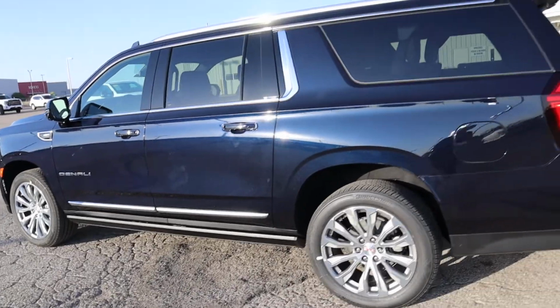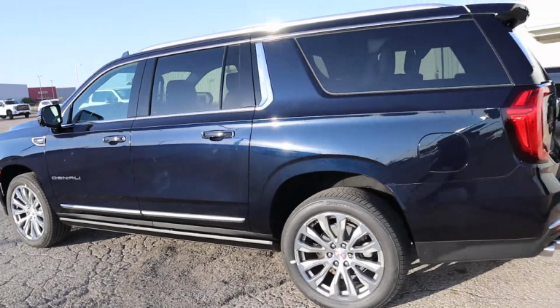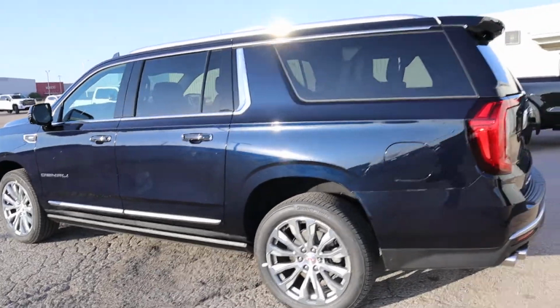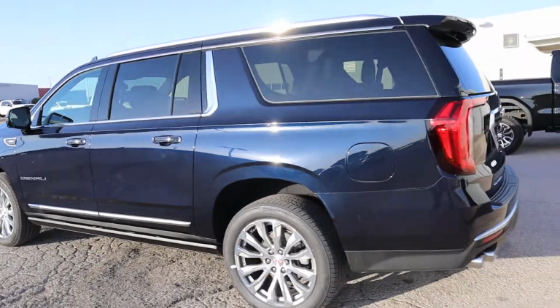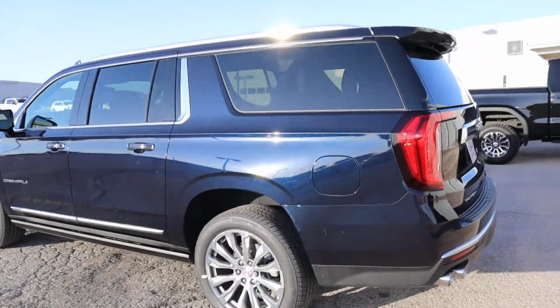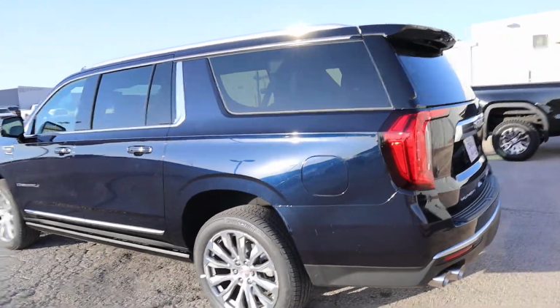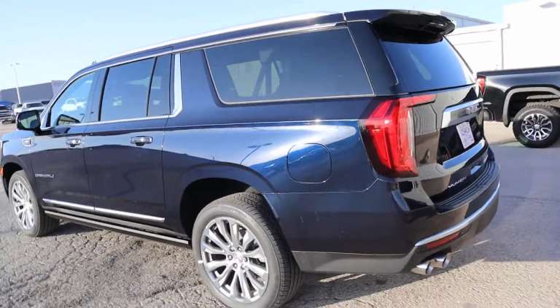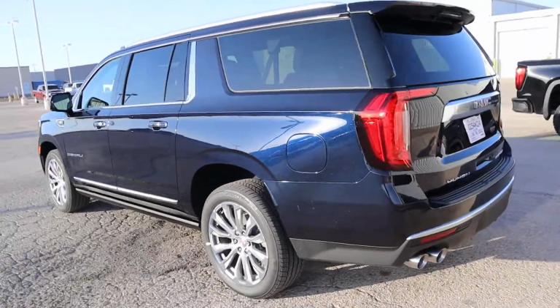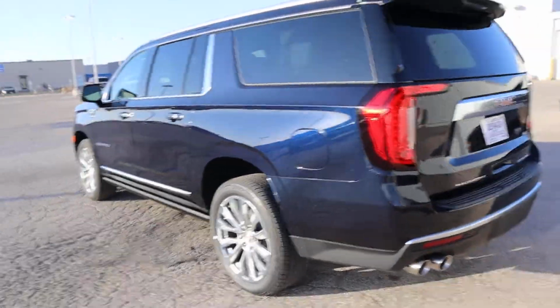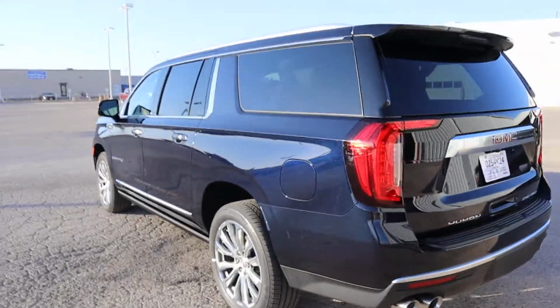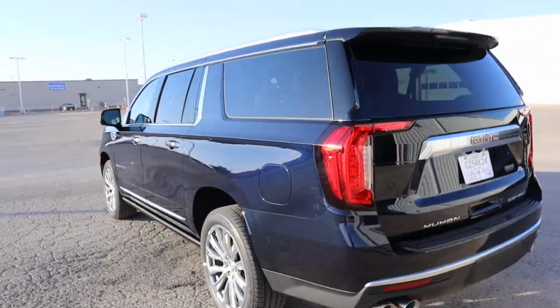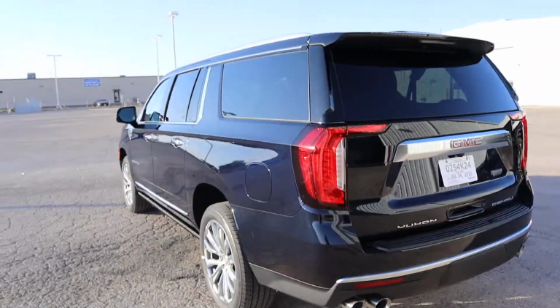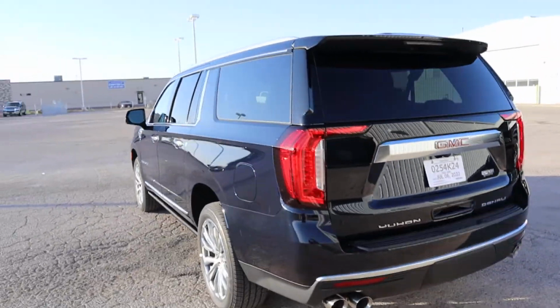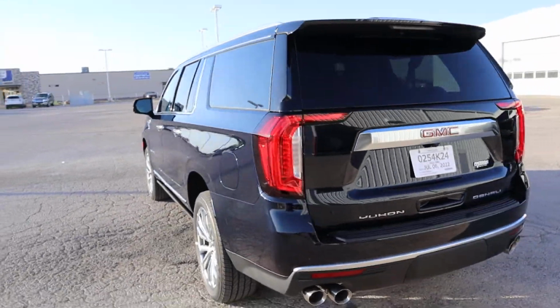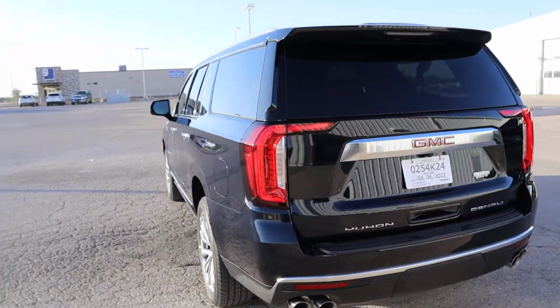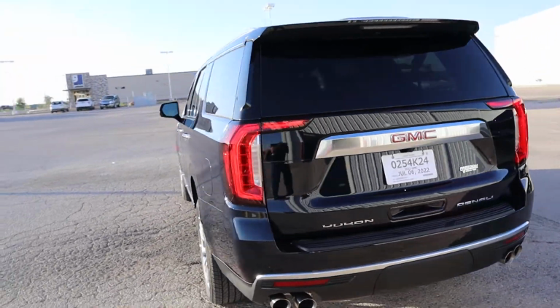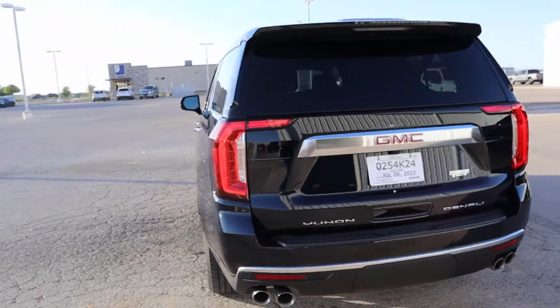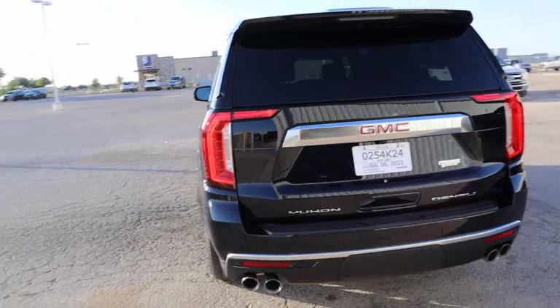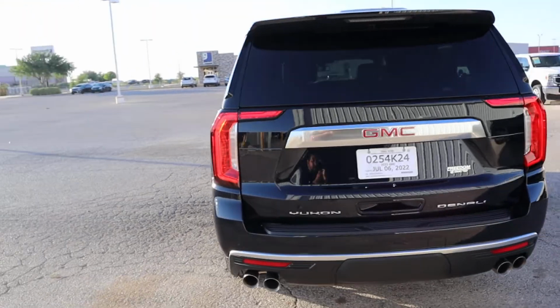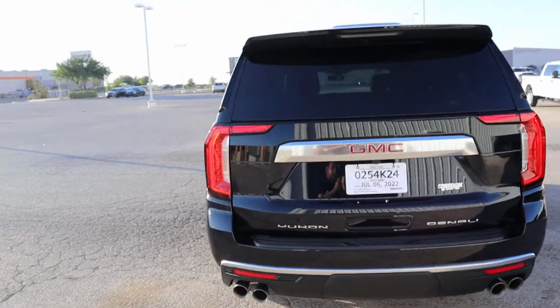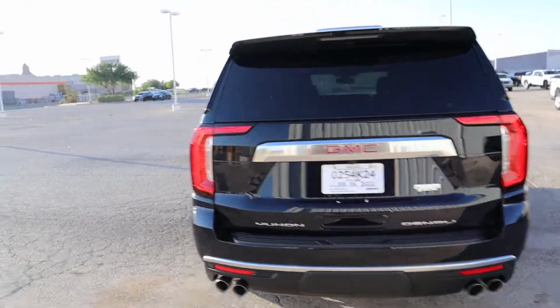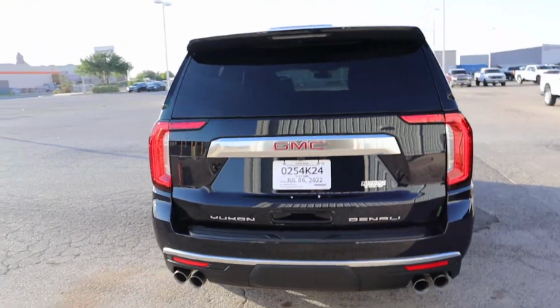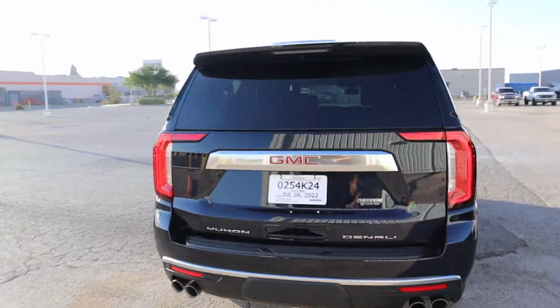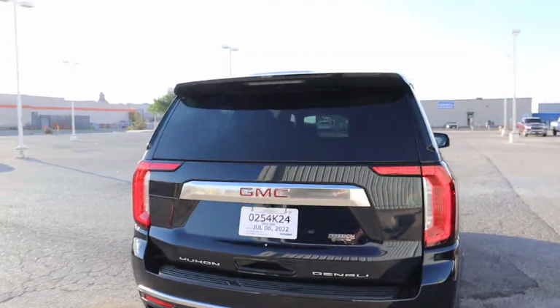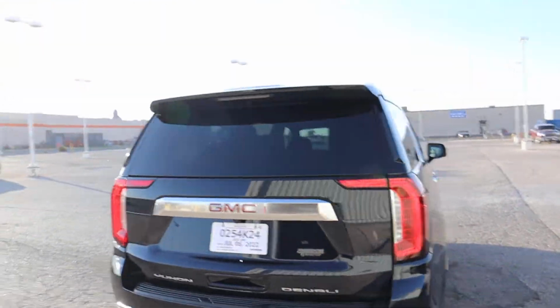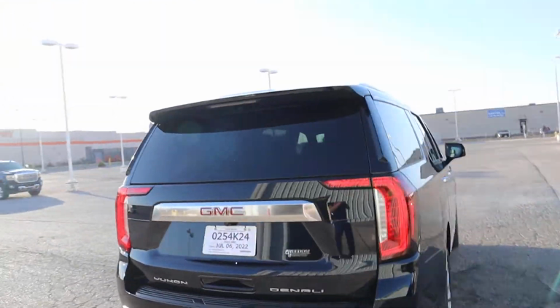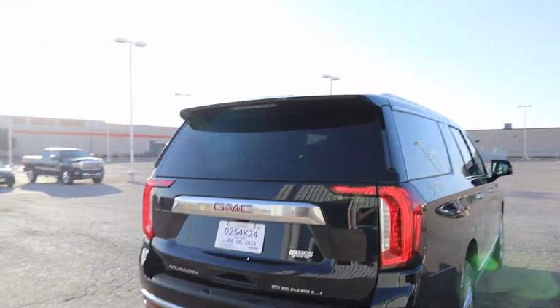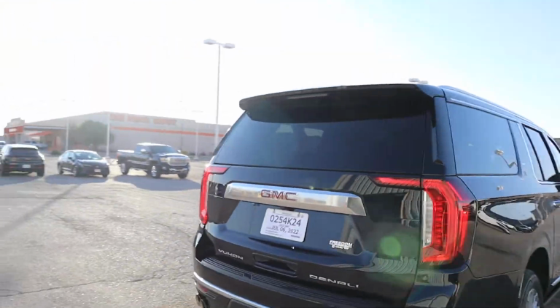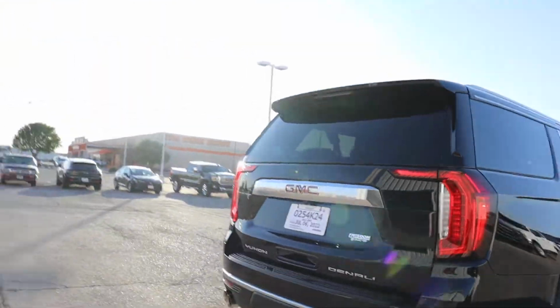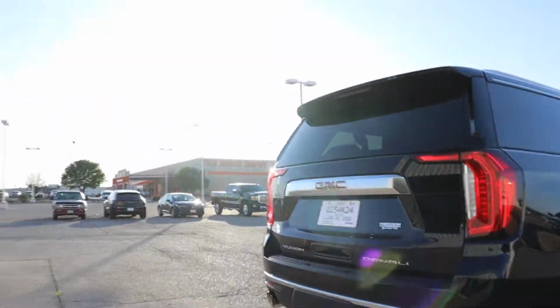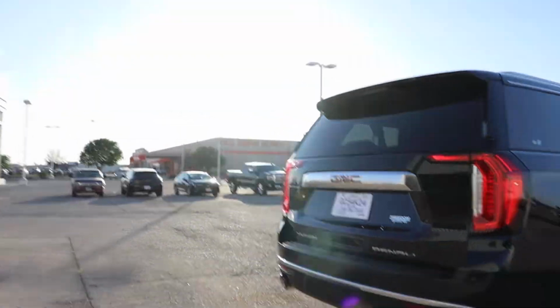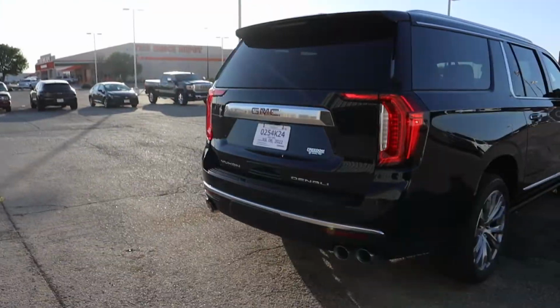I want to do the walk around and show you. It's an XL. Beautiful, beautiful. Look at that.